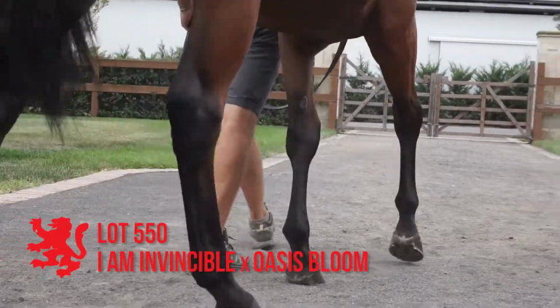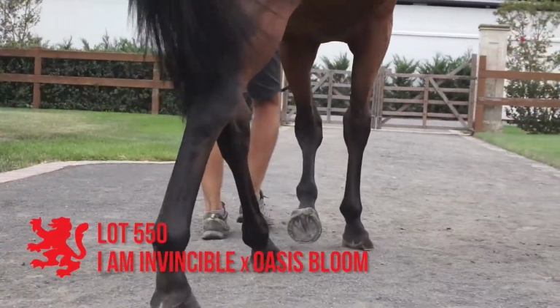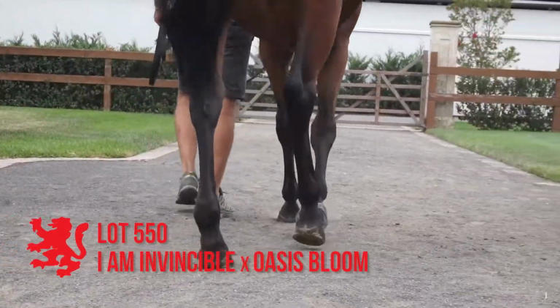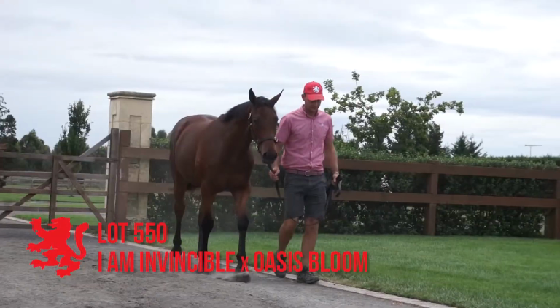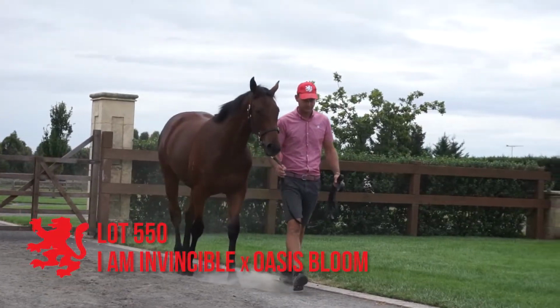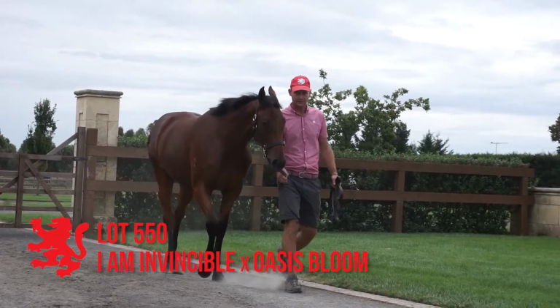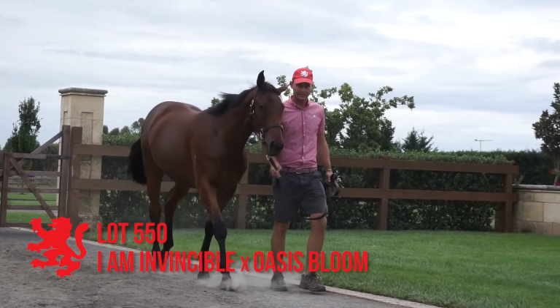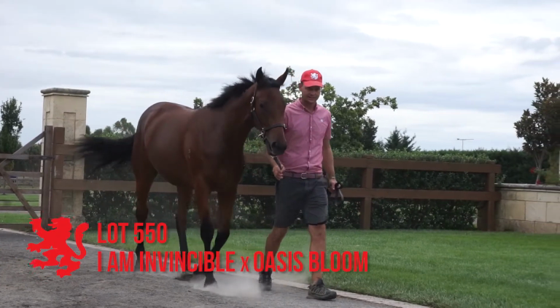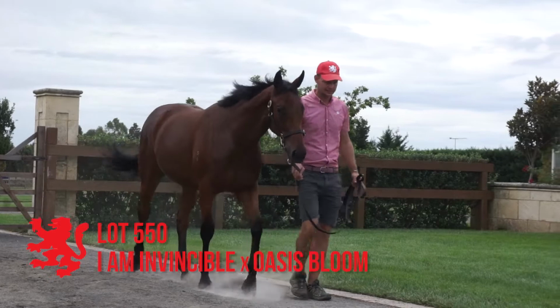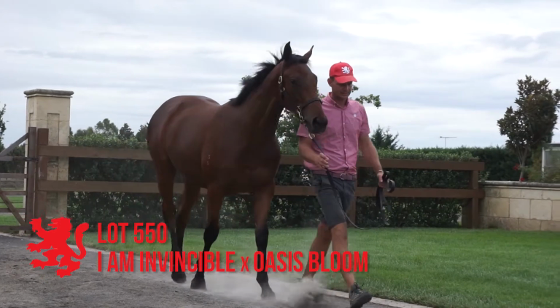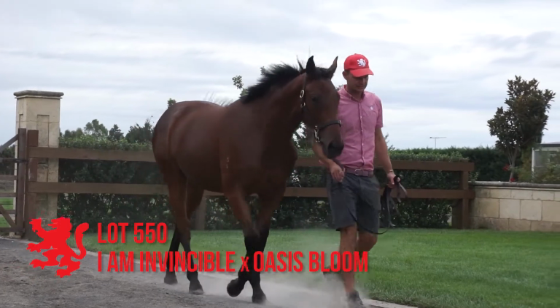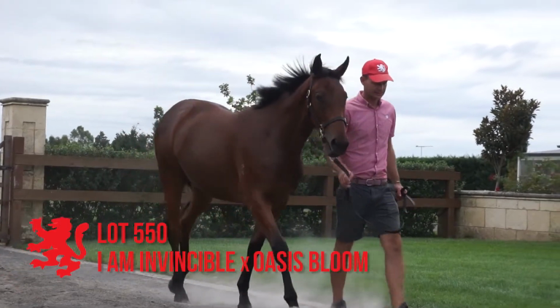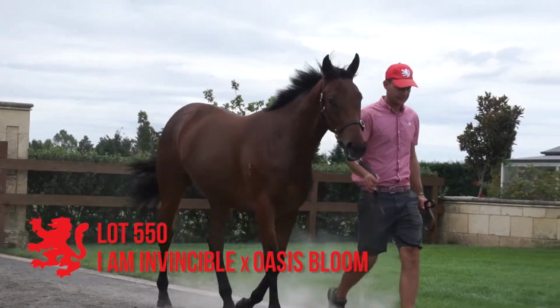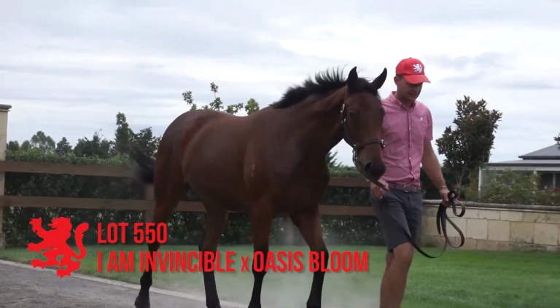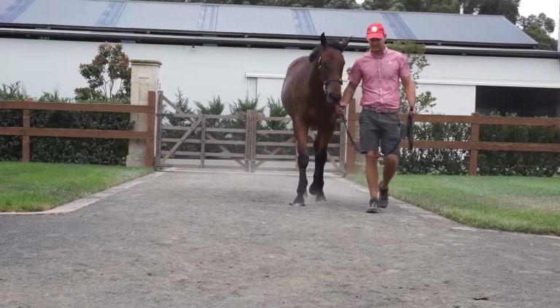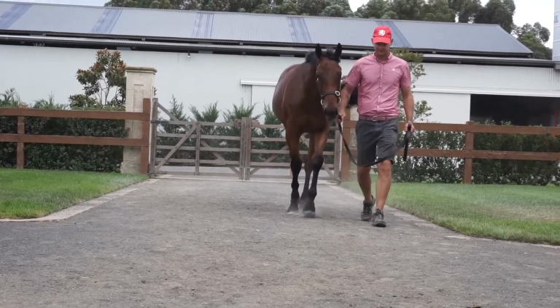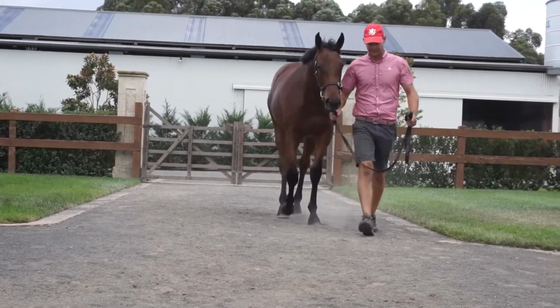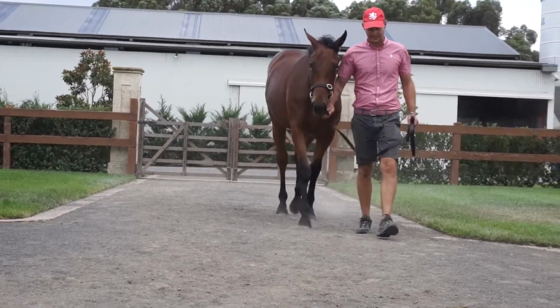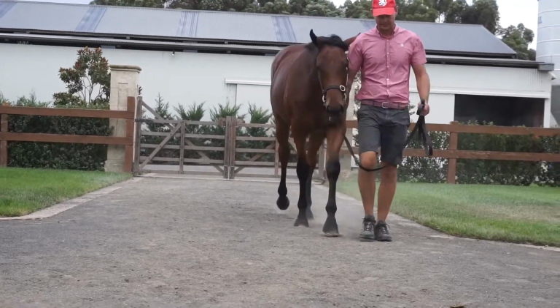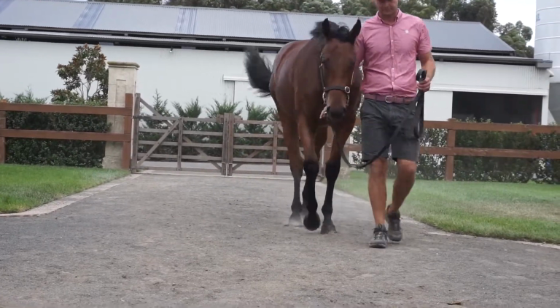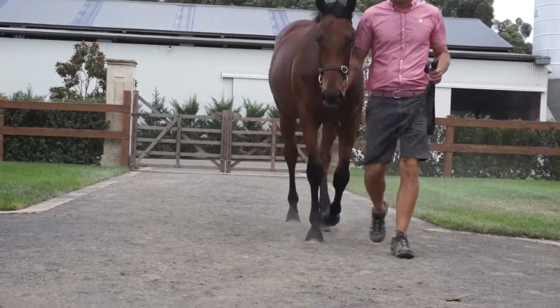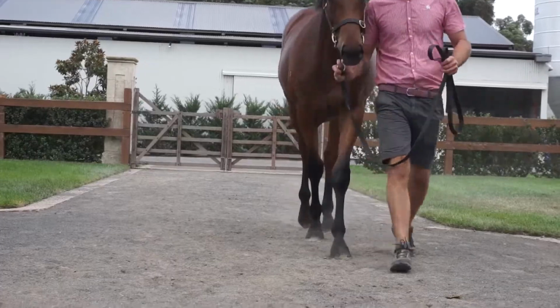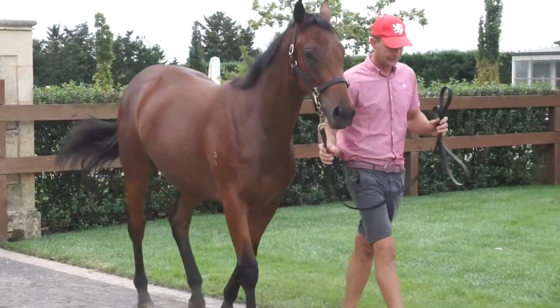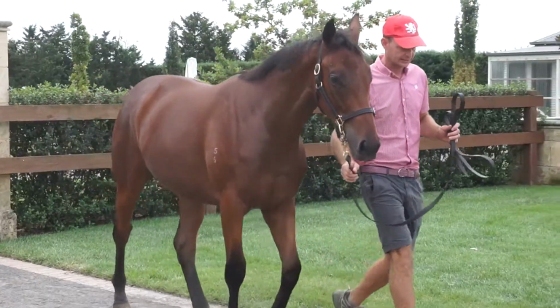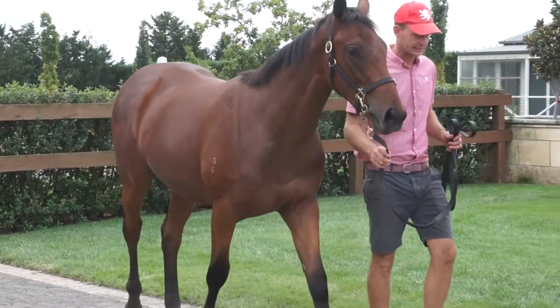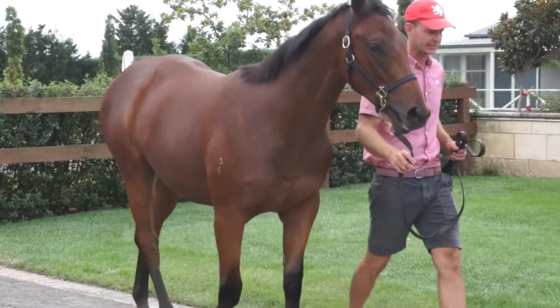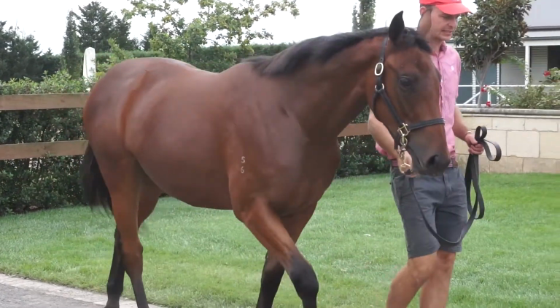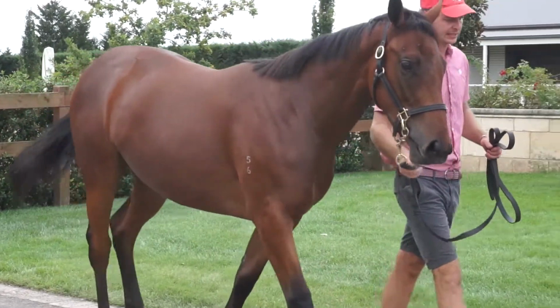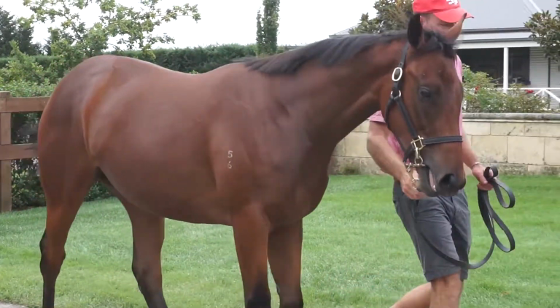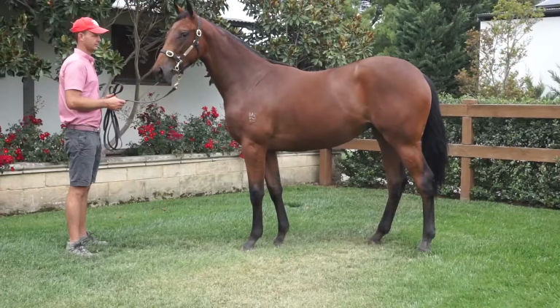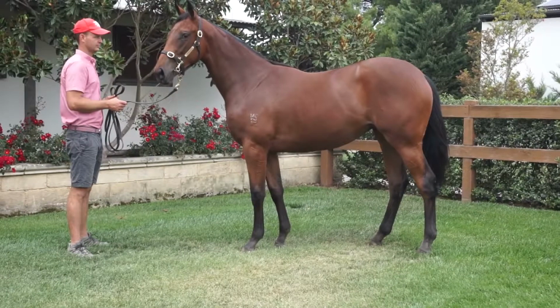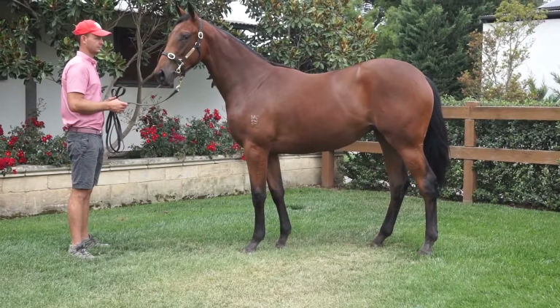Lot 550, the I'm Invincible Oasis Bloom filly. This filly sells herself. Big, strong, running type of filly. Correct. Walks well. Lot of Dane Hill about her through the dam side. Just a lovely filly.